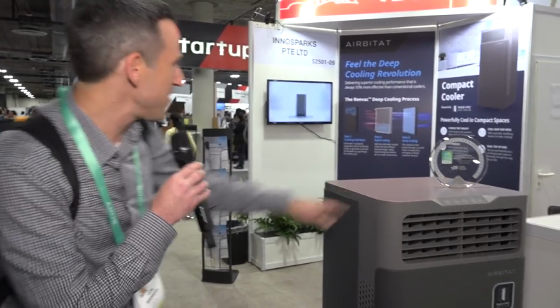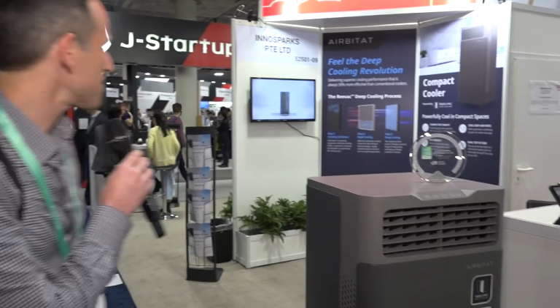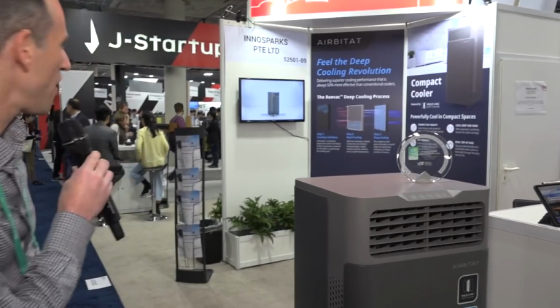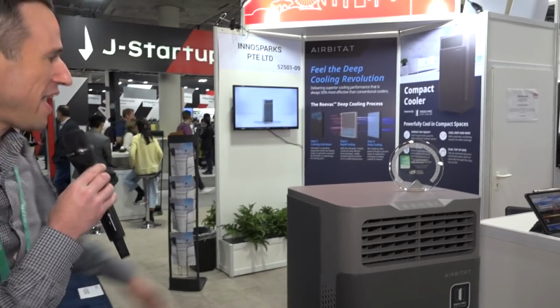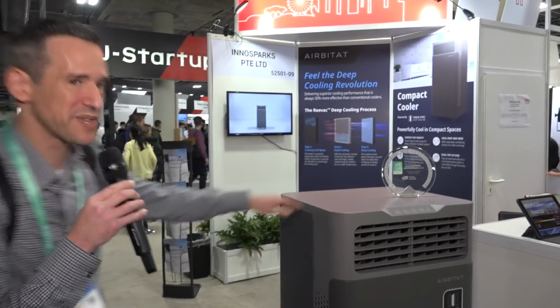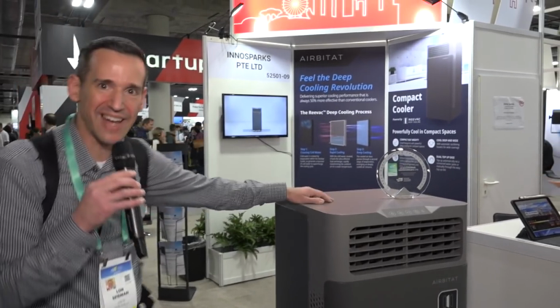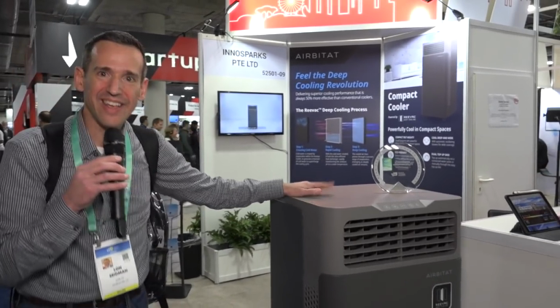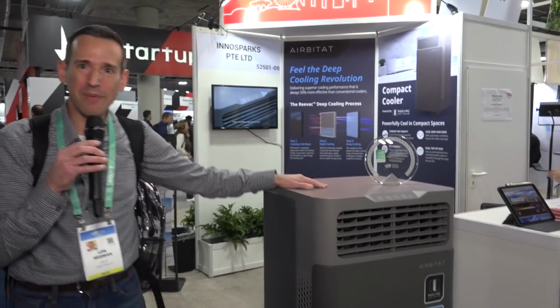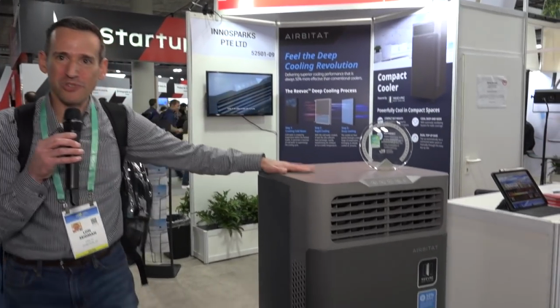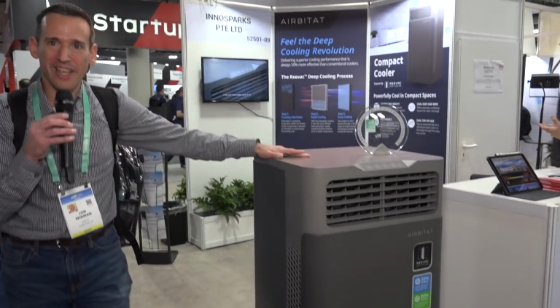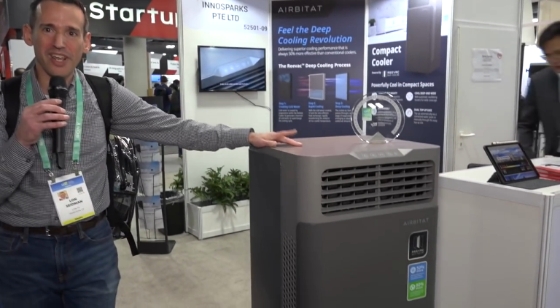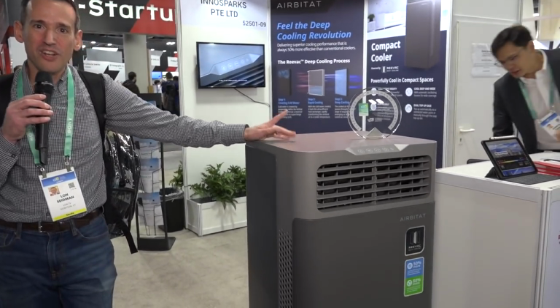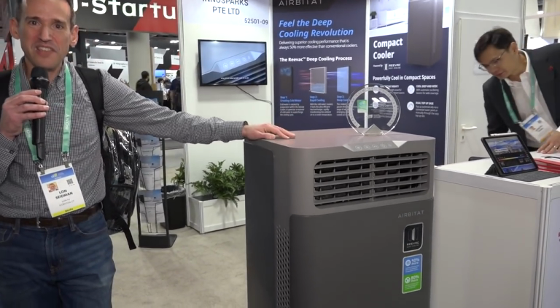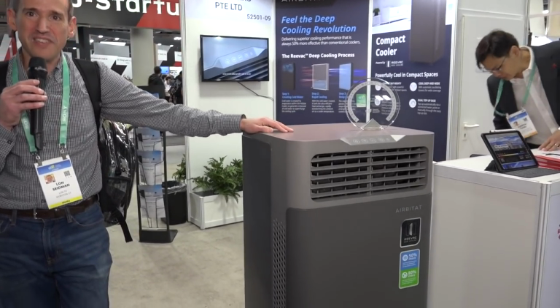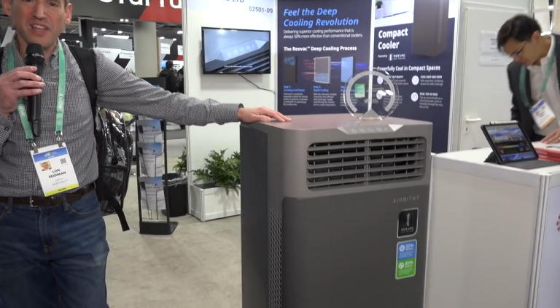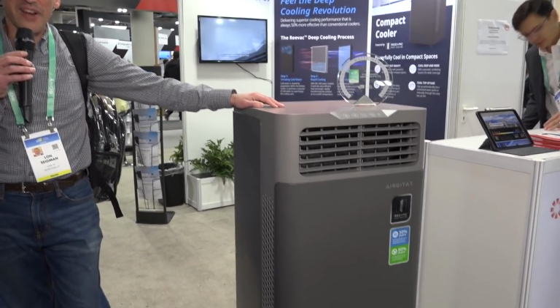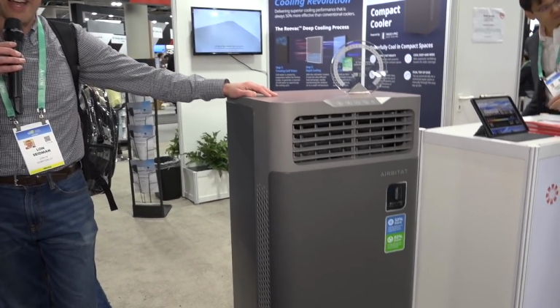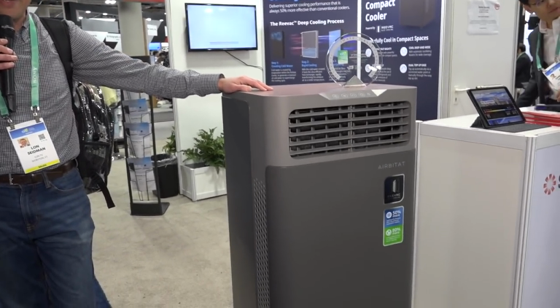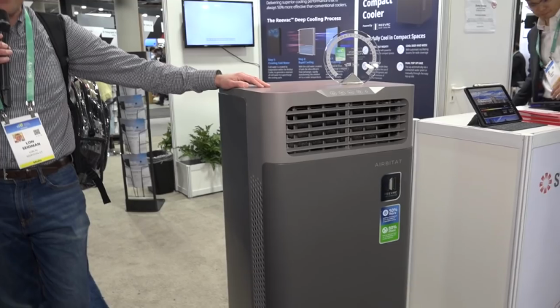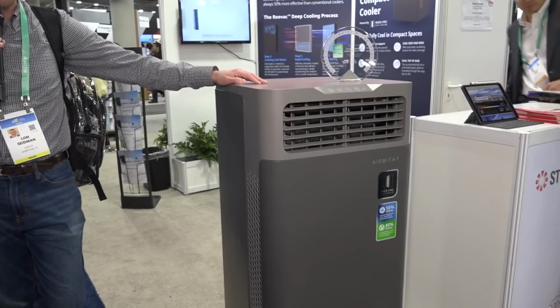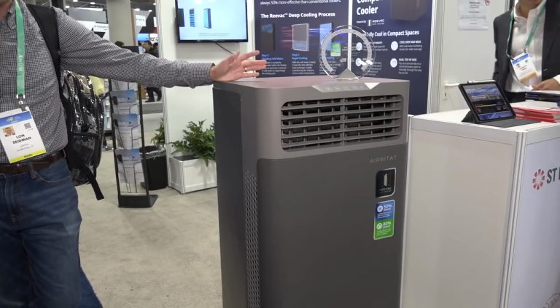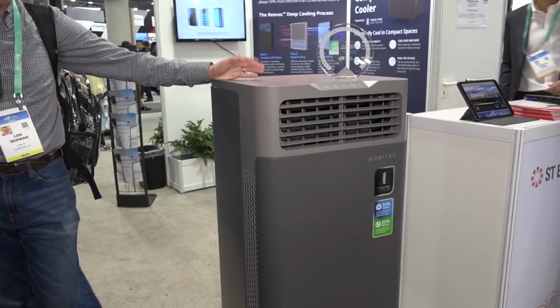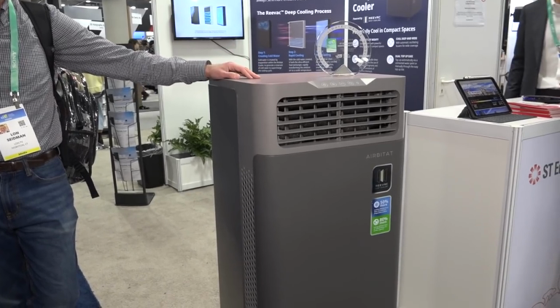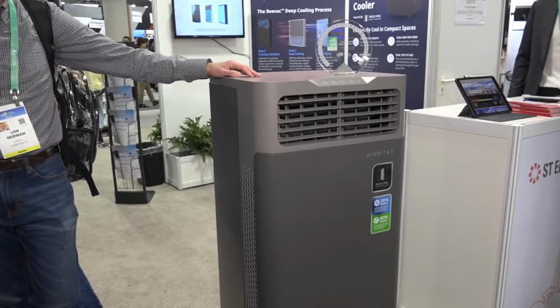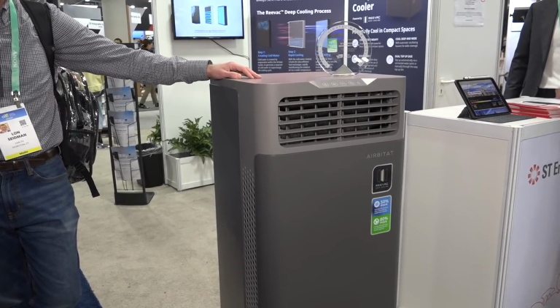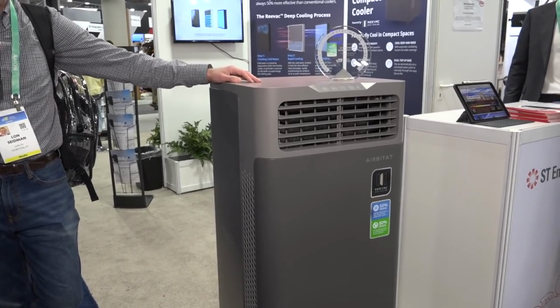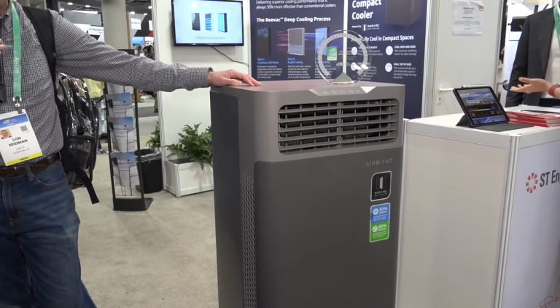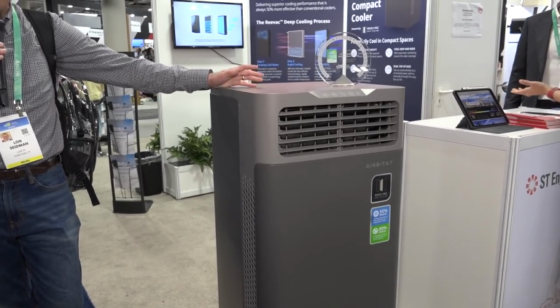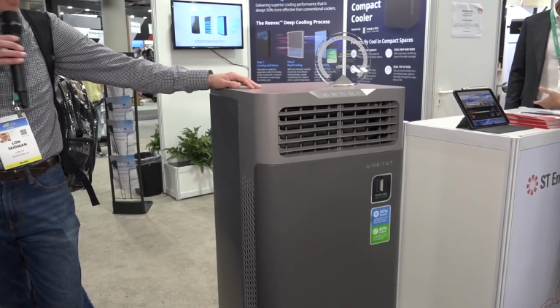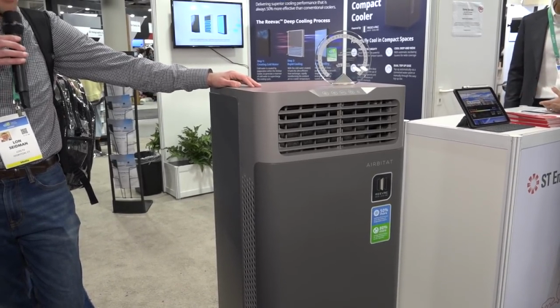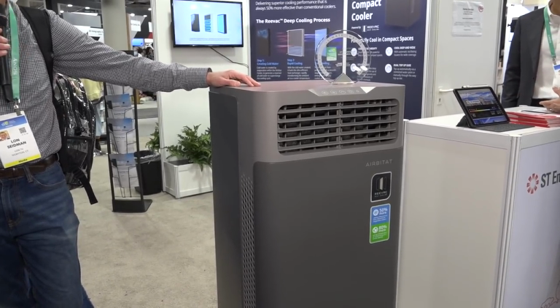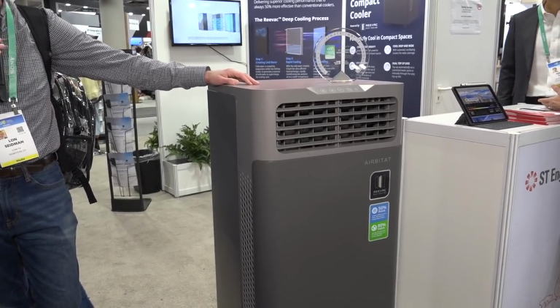This is called the AirBitat, and maybe we'll try to get one in. The crazy thing is they're selling it for $899, so it's a little more expensive than a portable AC unit, but not as much as I thought it would be.